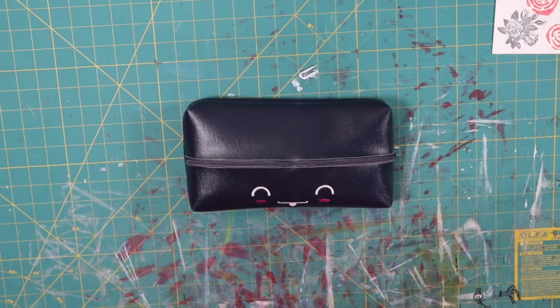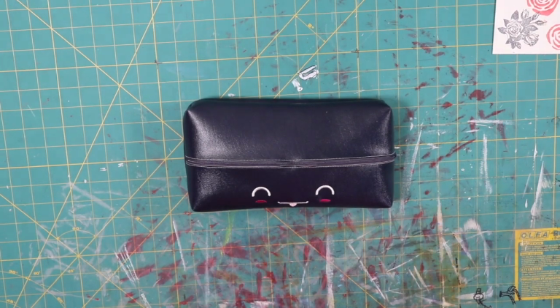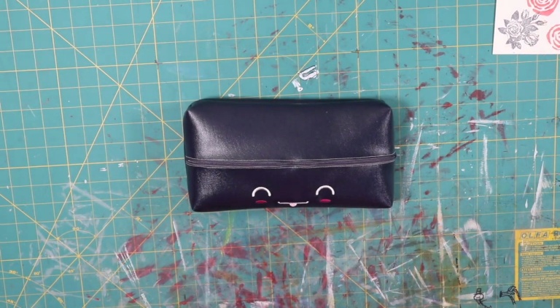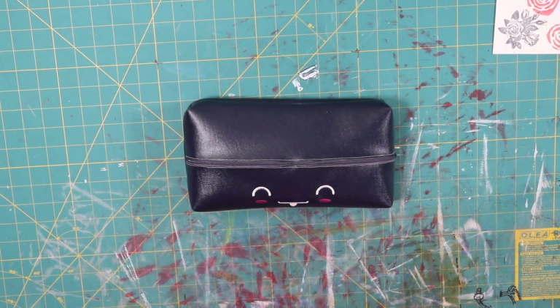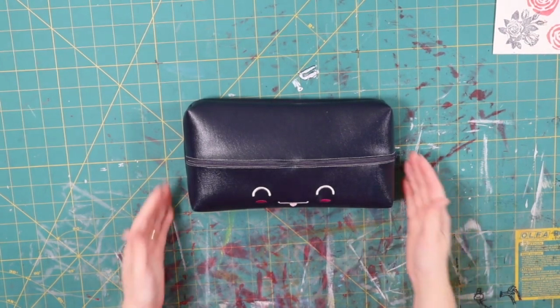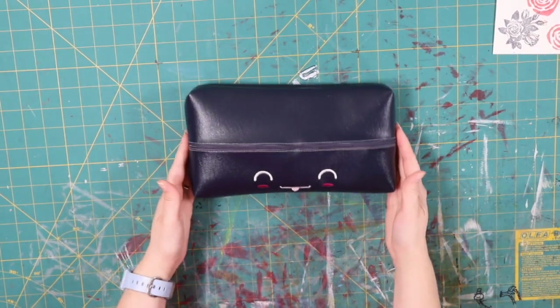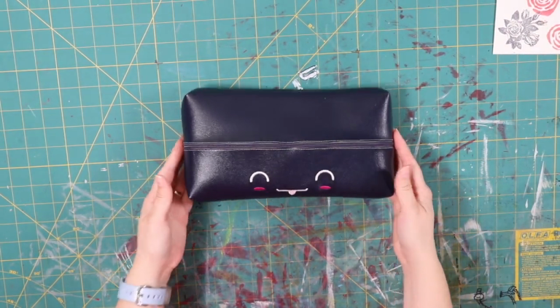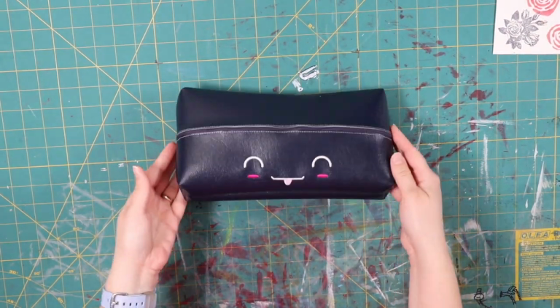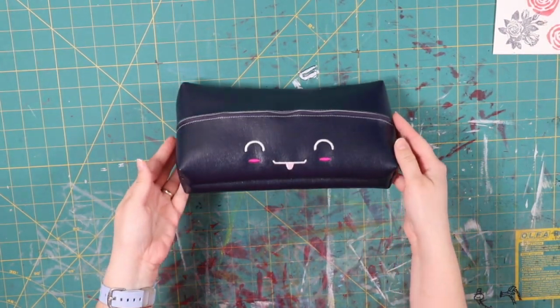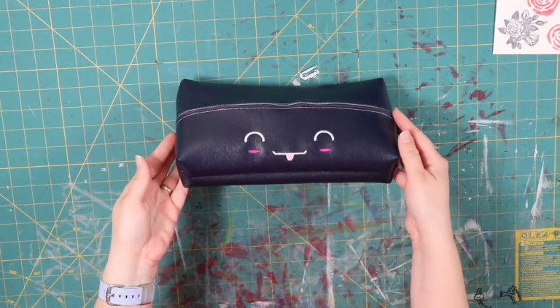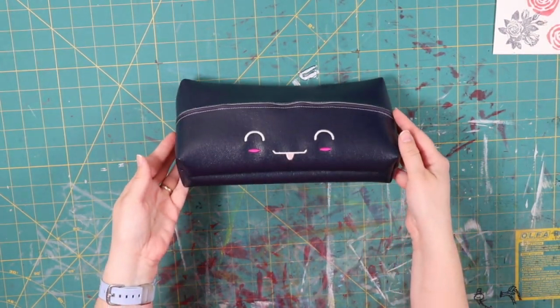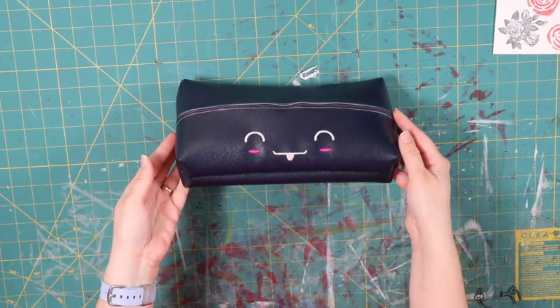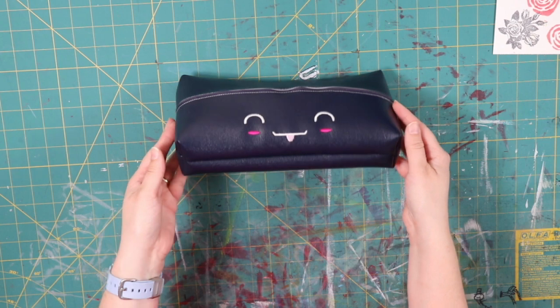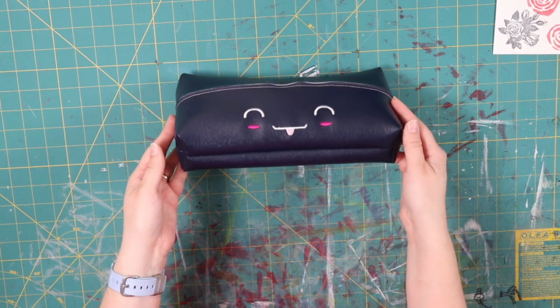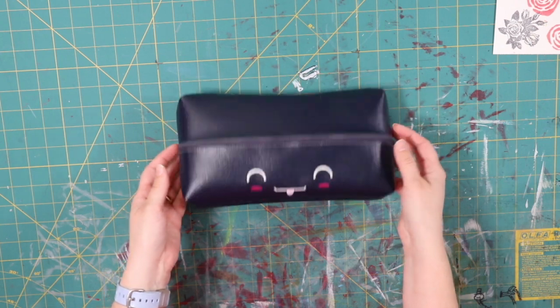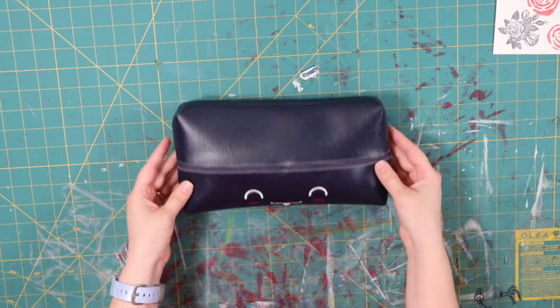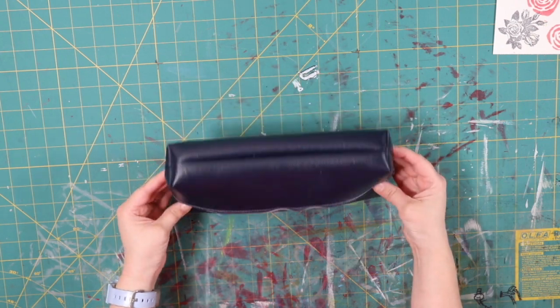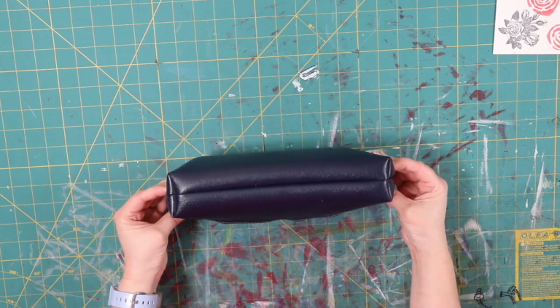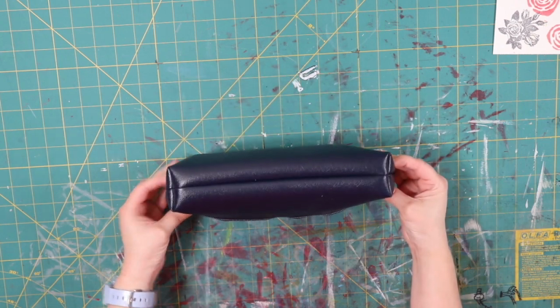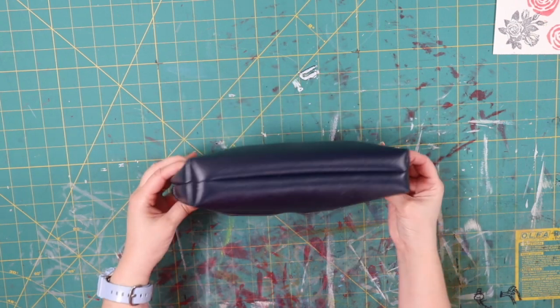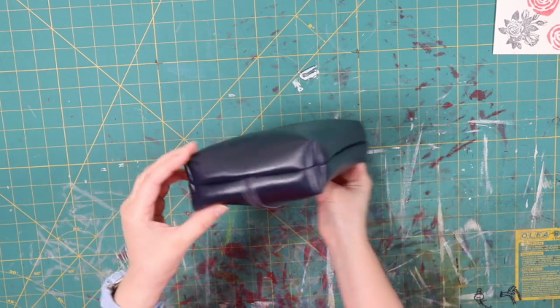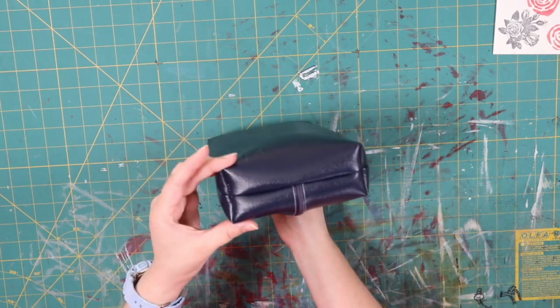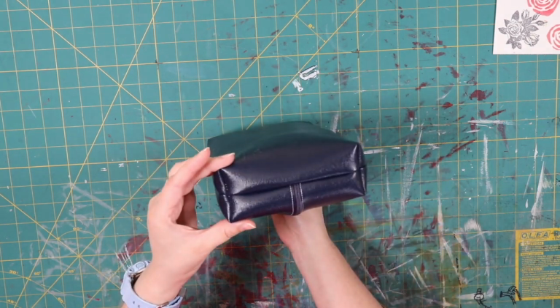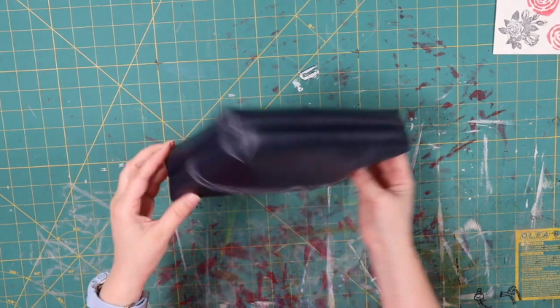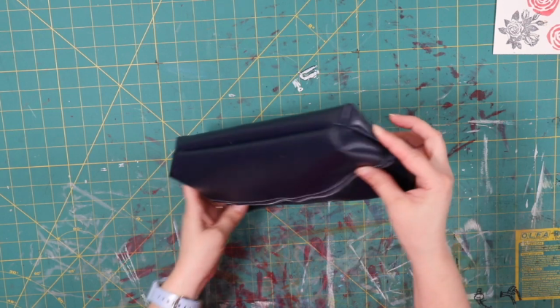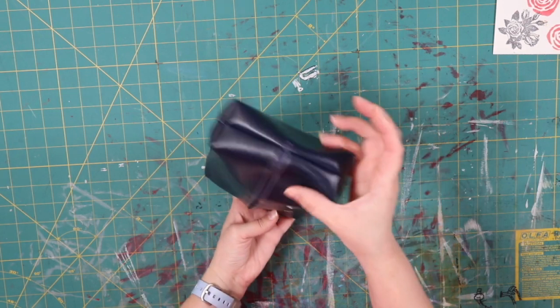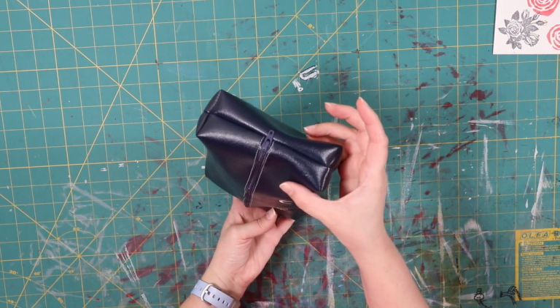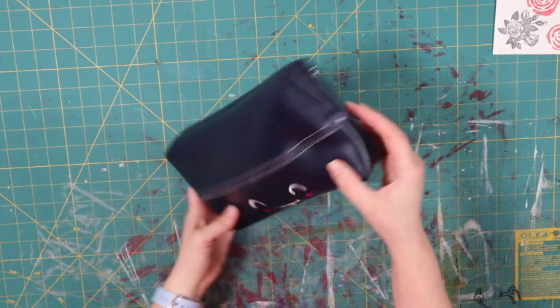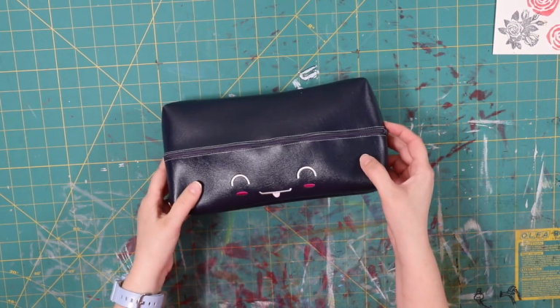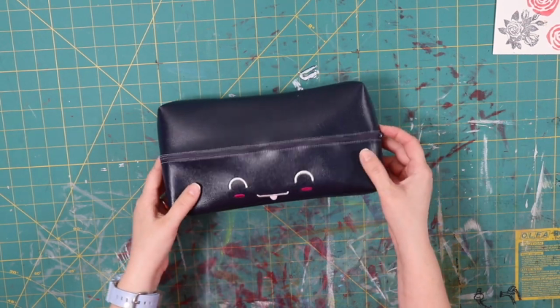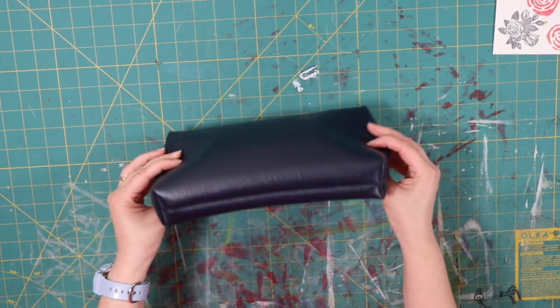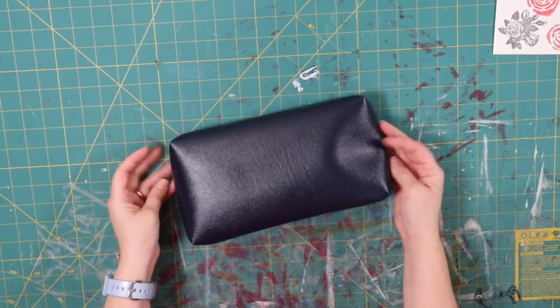Hey guys, welcome to Mrs. G's Sewing Space. I appreciate you joining me today, especially since it's been such a long time since I put a video out. My mojo is finally coming back to me, so I have a few more videos that will be coming down the pike.